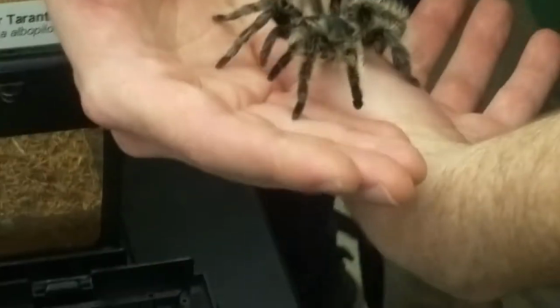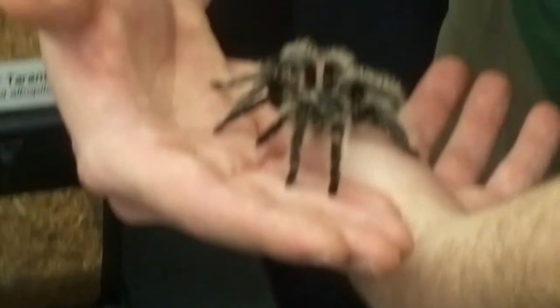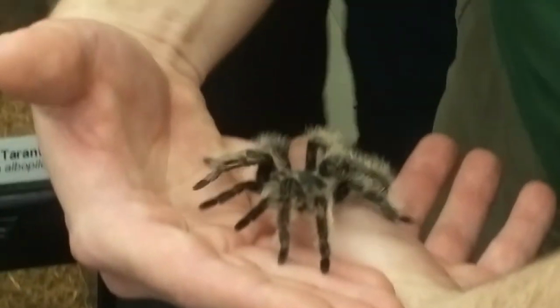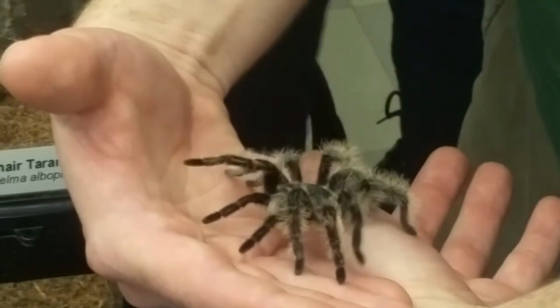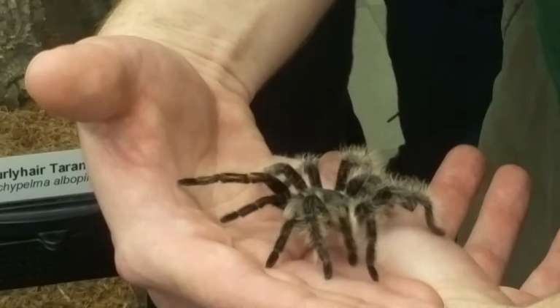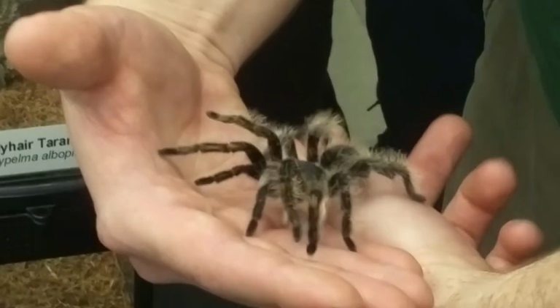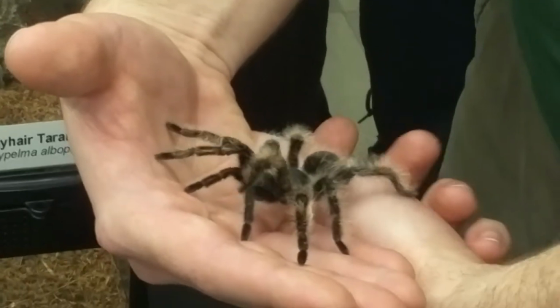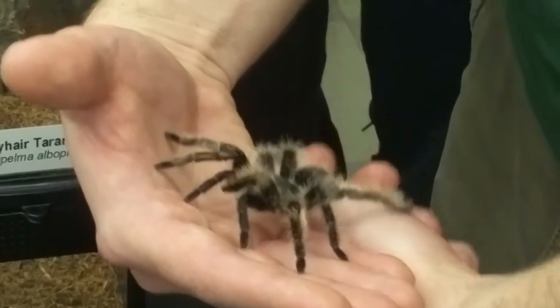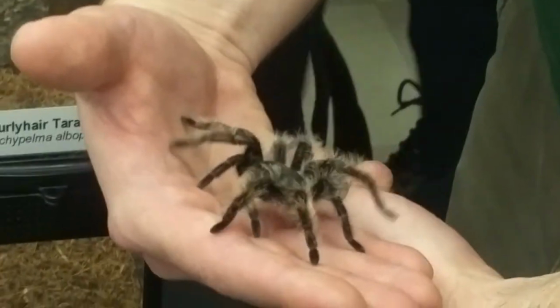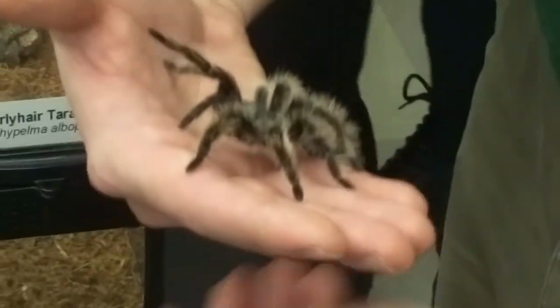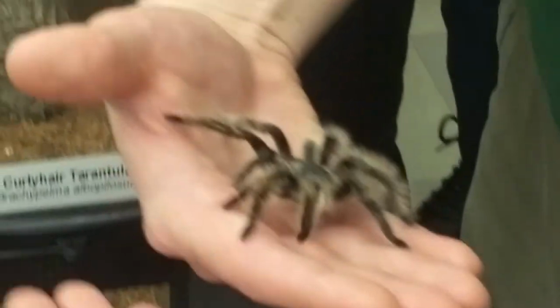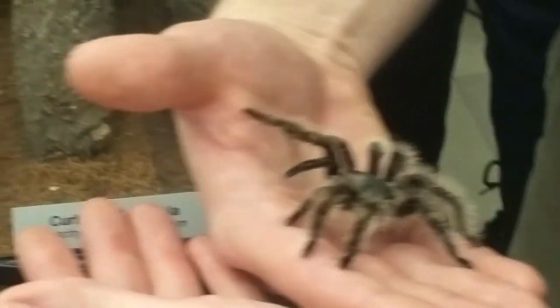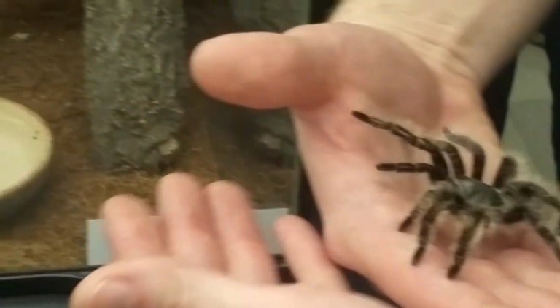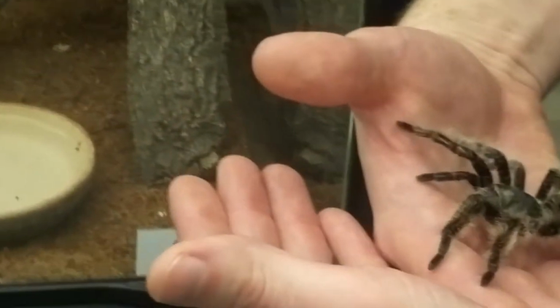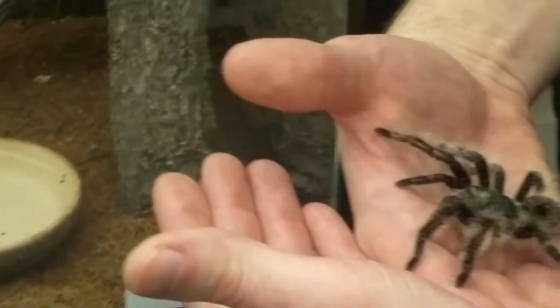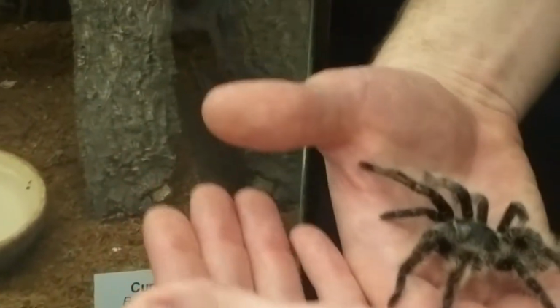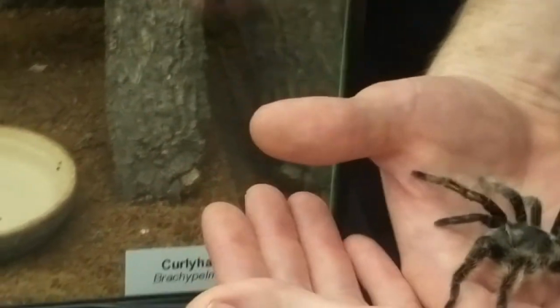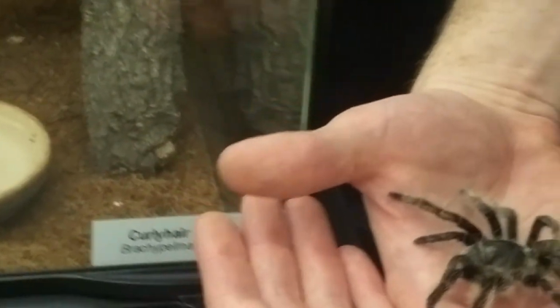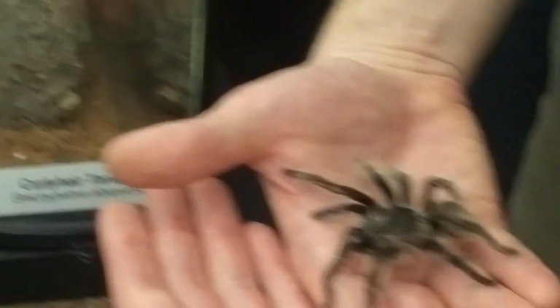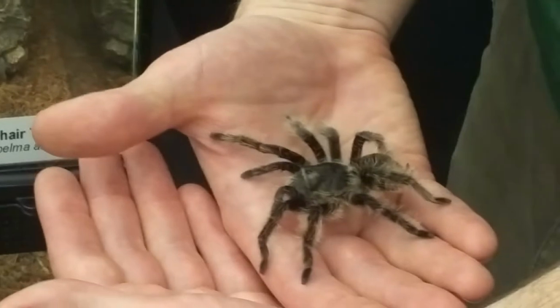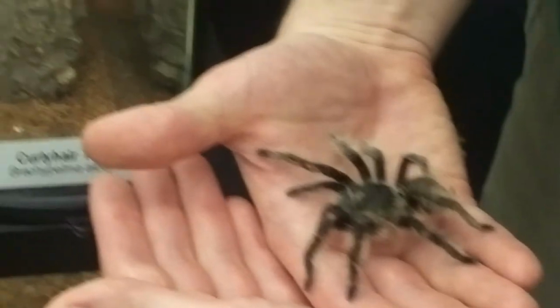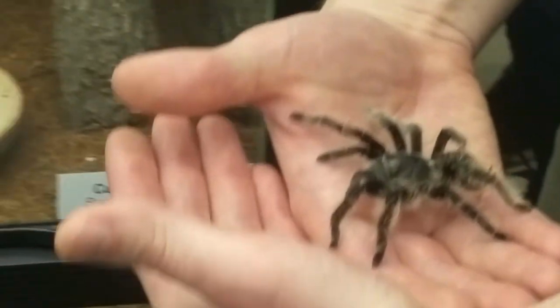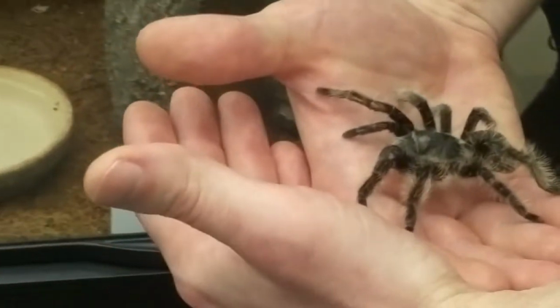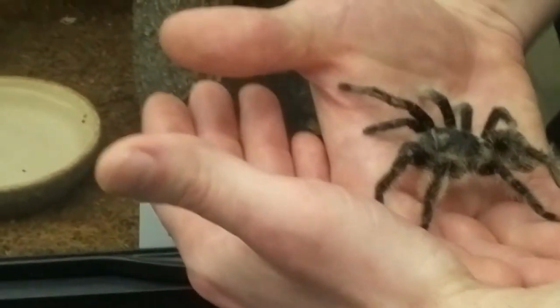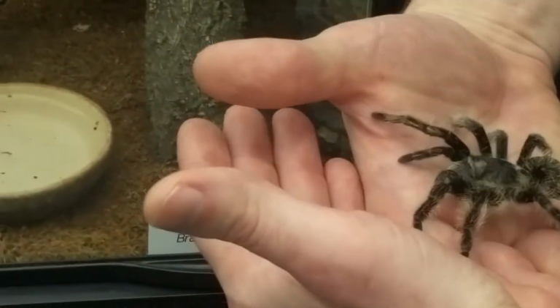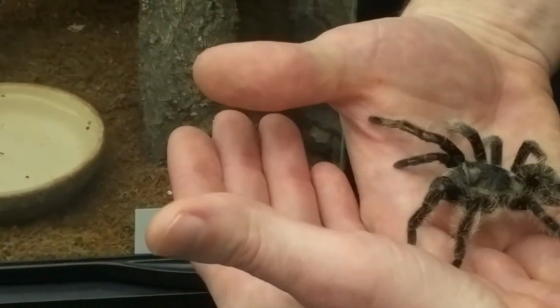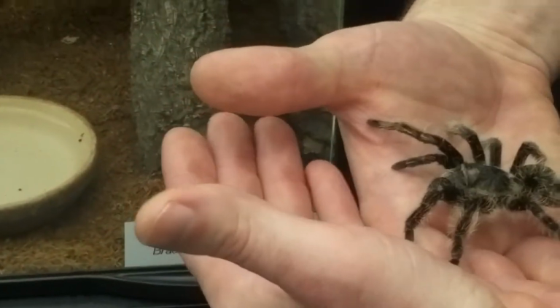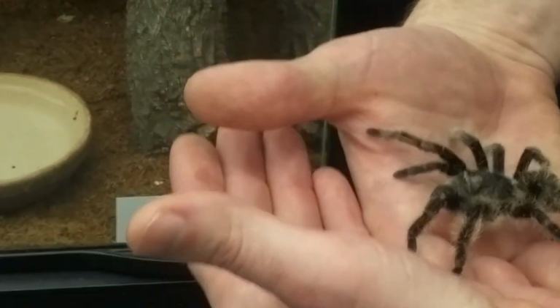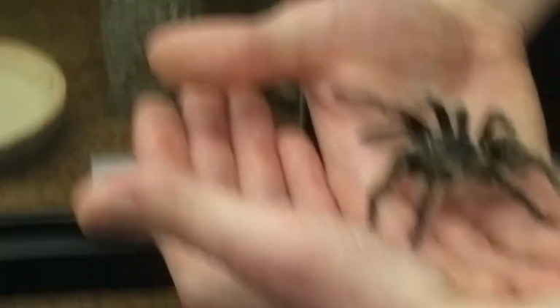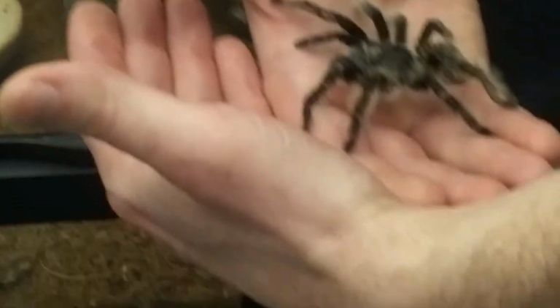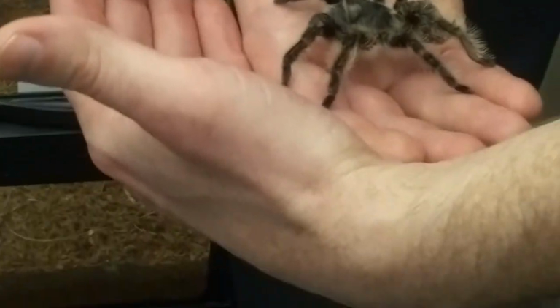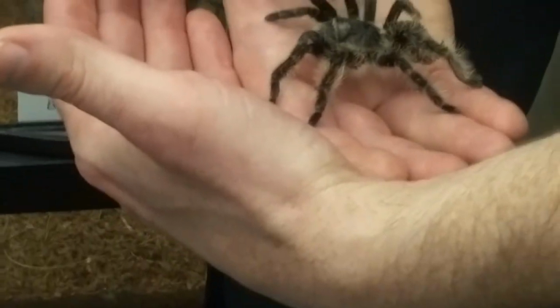Jumping spiders have sort of differently arranged eyes. Who can sort of explain what a jumping spider's eyes look like, from memory or you can look them up? They're pretty different than a tarantula's eyes.